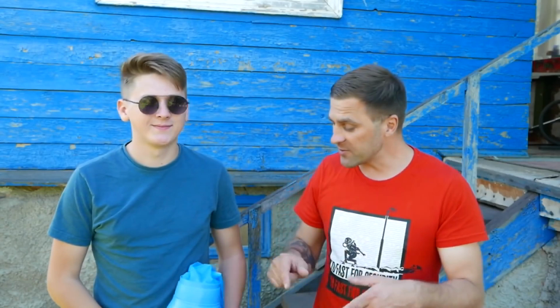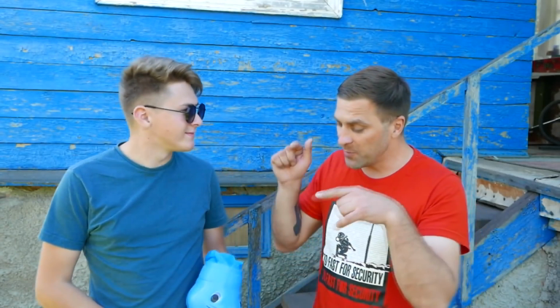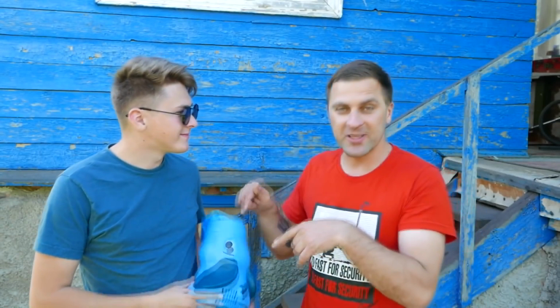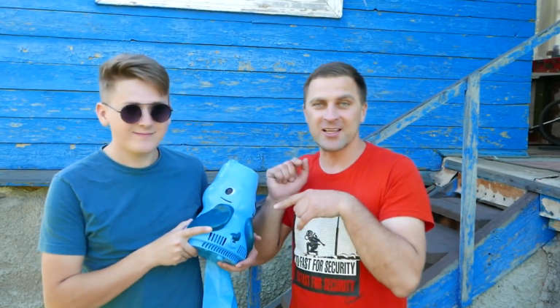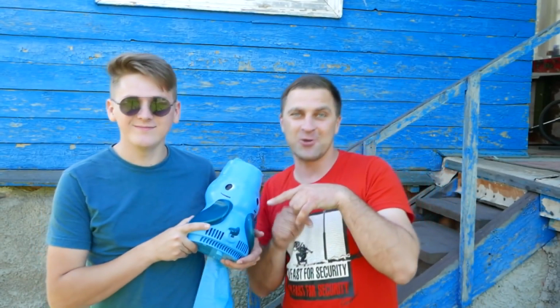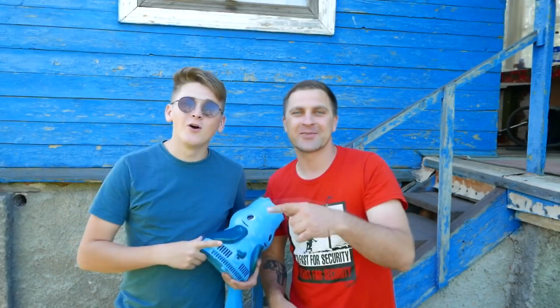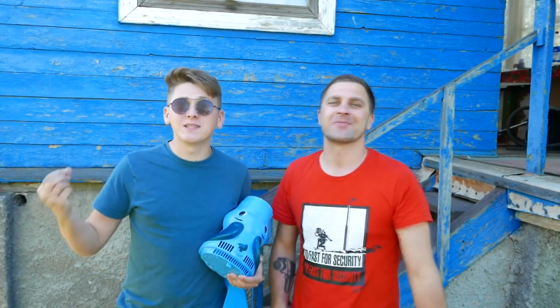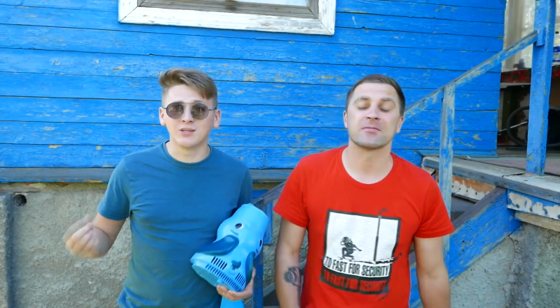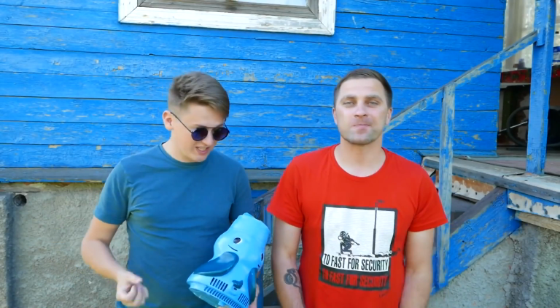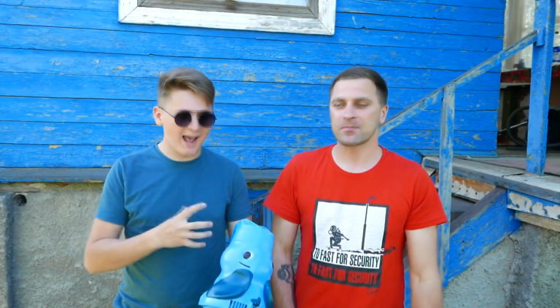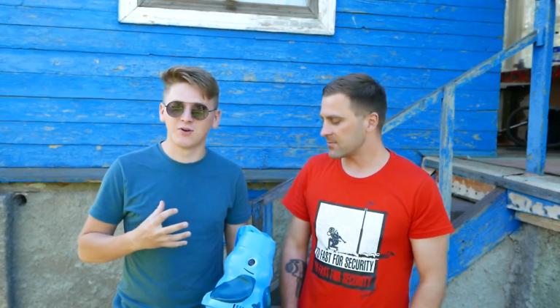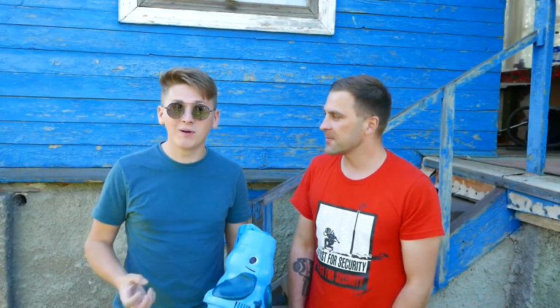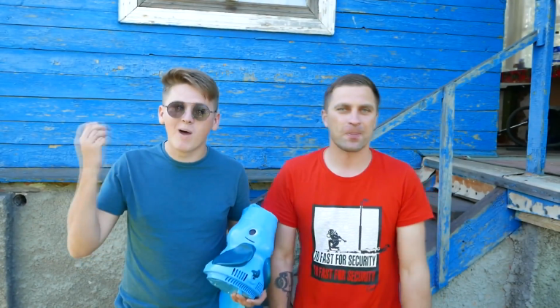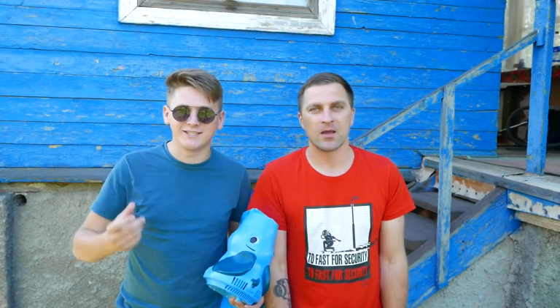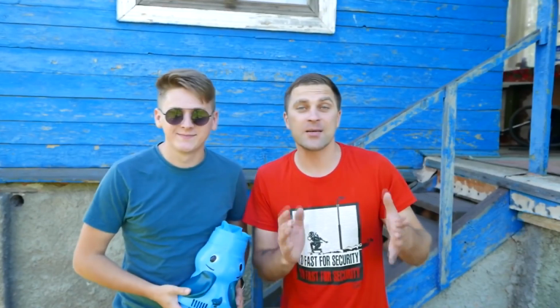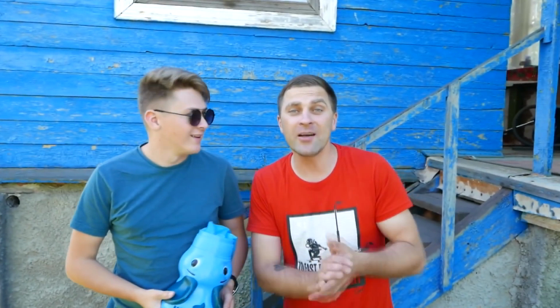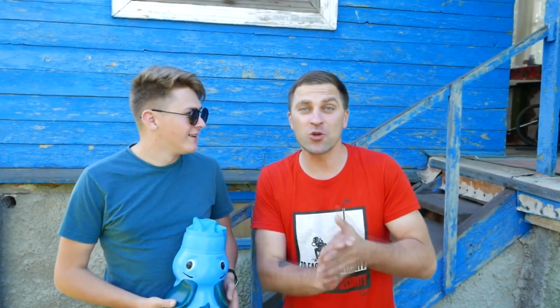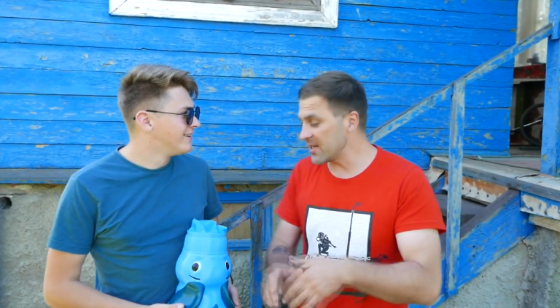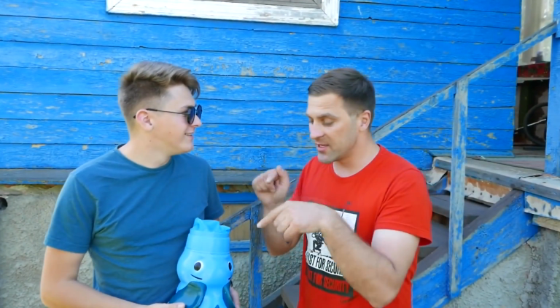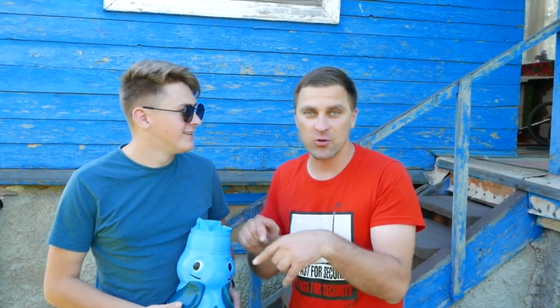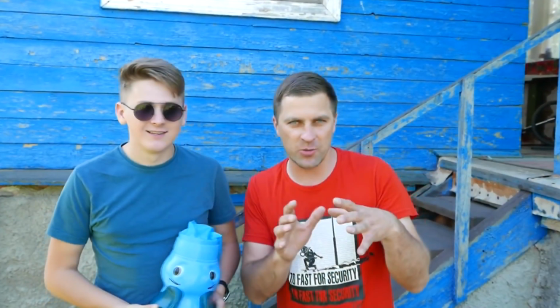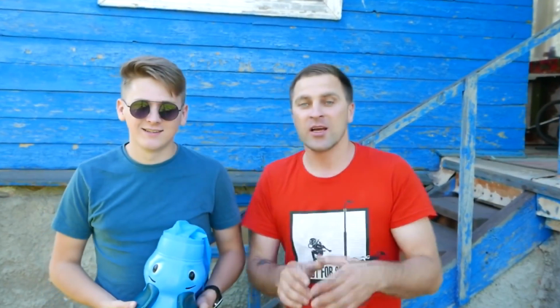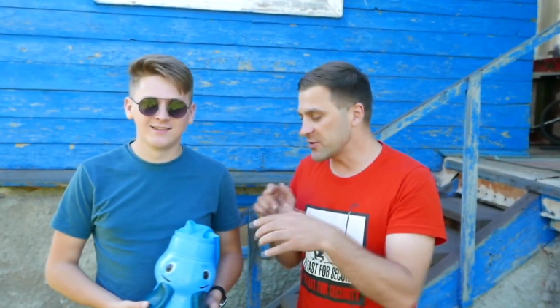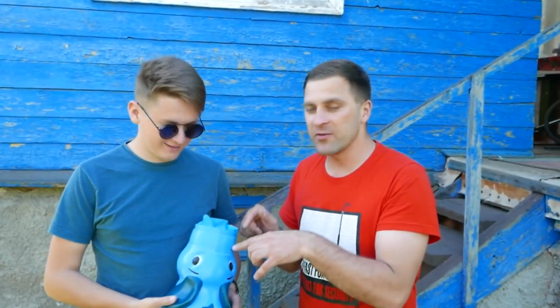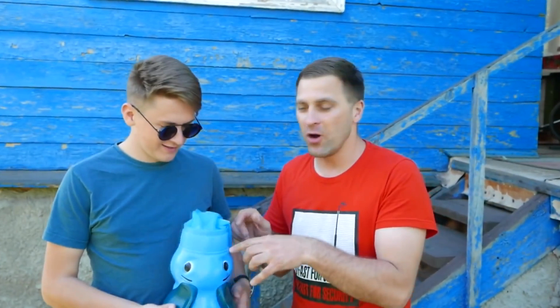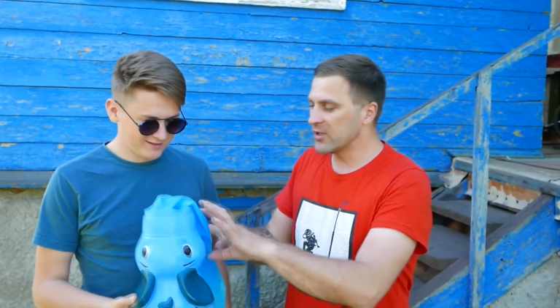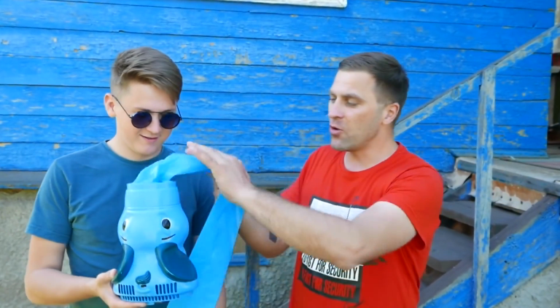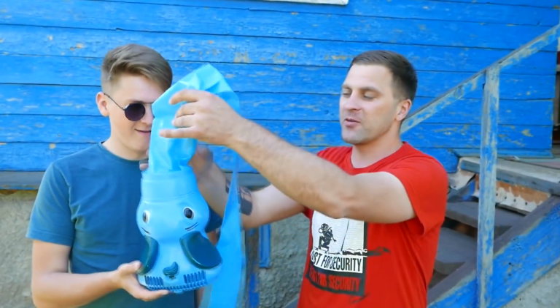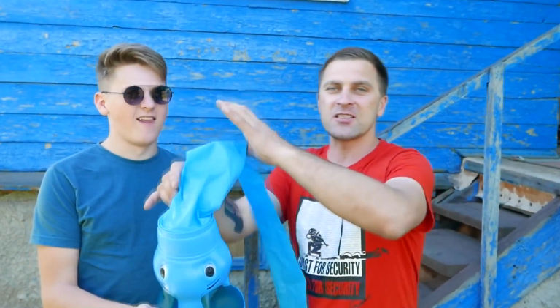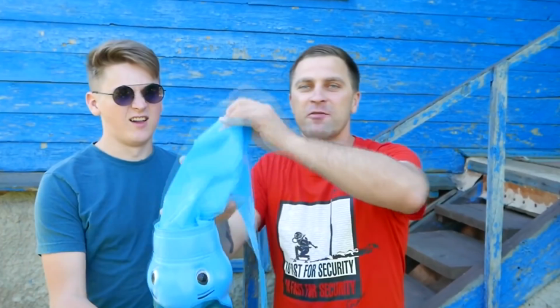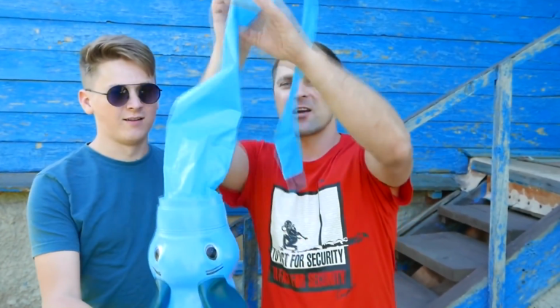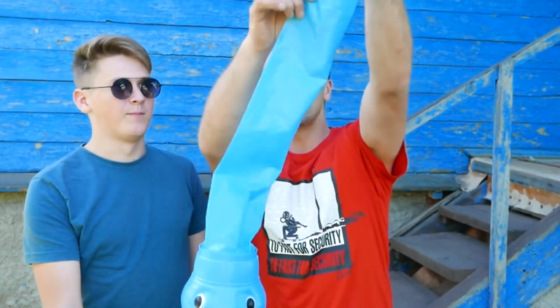Remember that in the last video we showed you a really cool elephant? It amused us by the fact that its trunk gets inflated and blows air, thanks to the latch fan built within it, with the help of which the trunk turns into an aero tube.